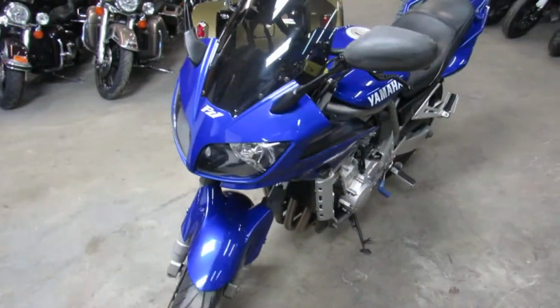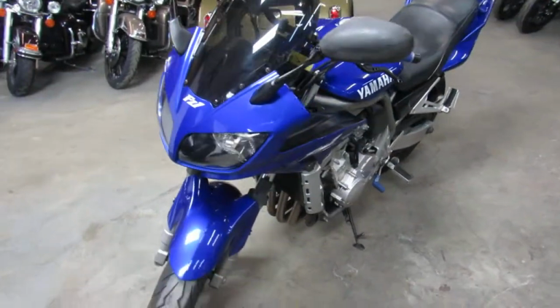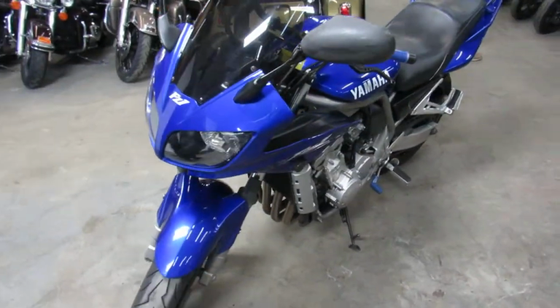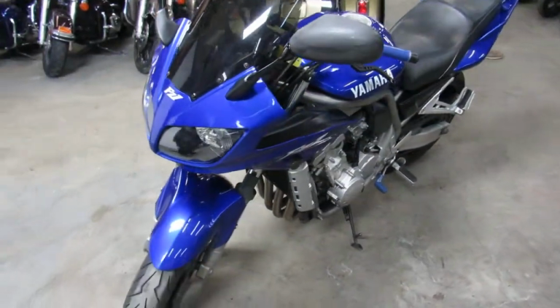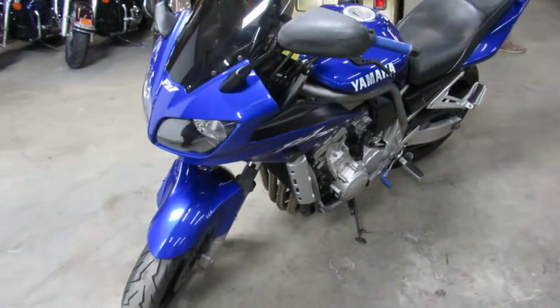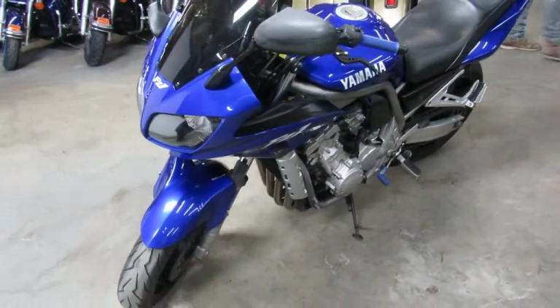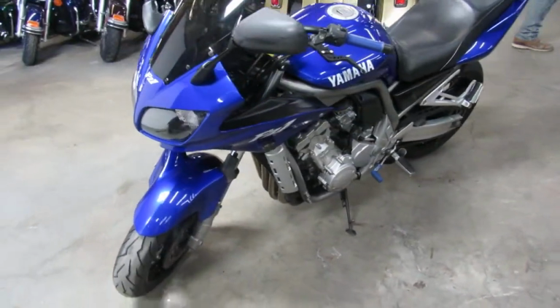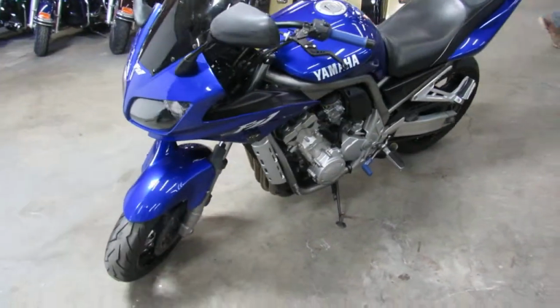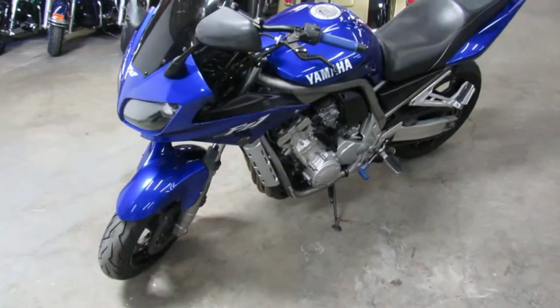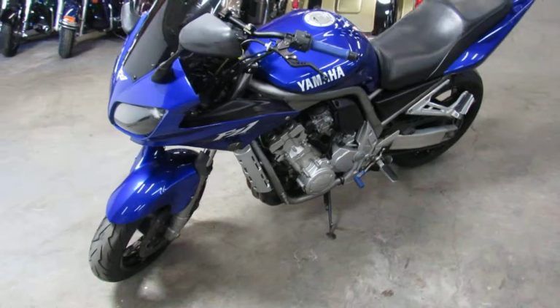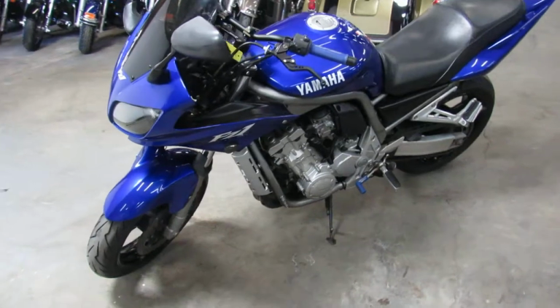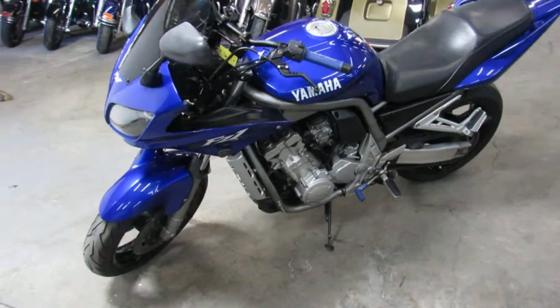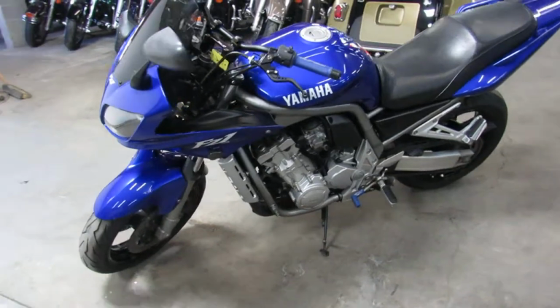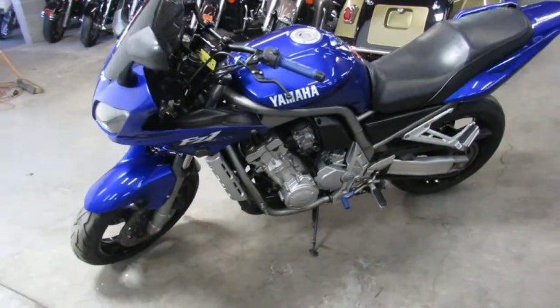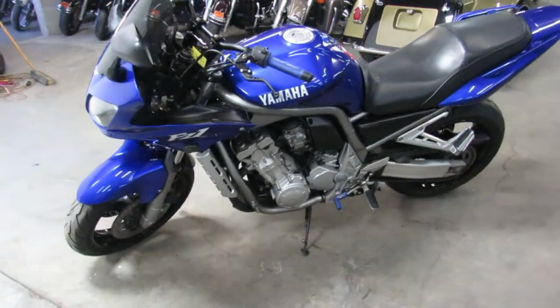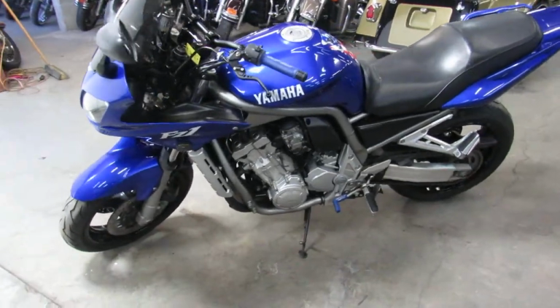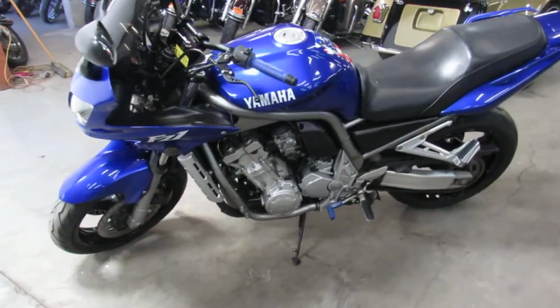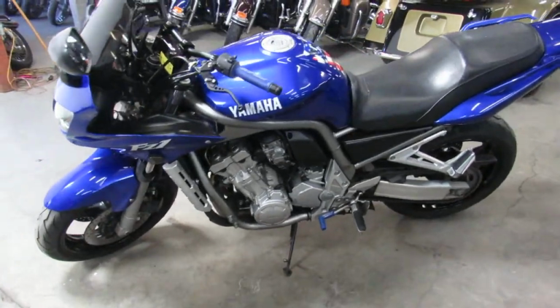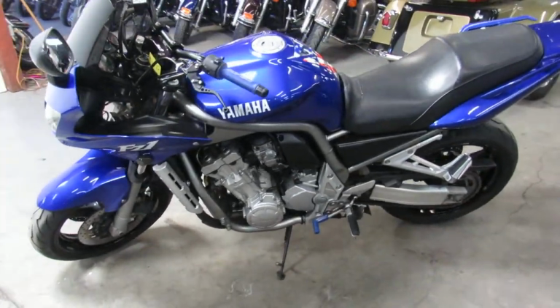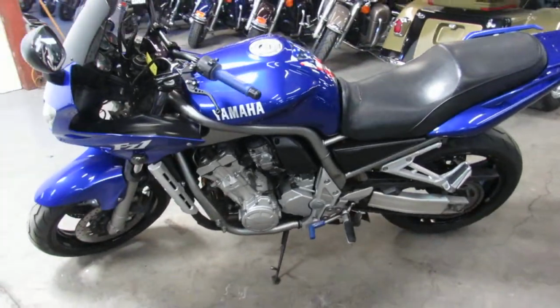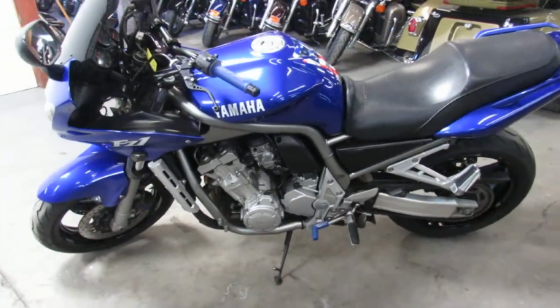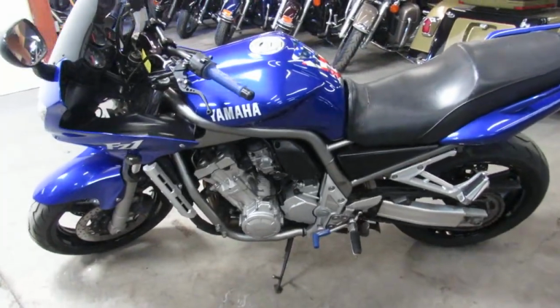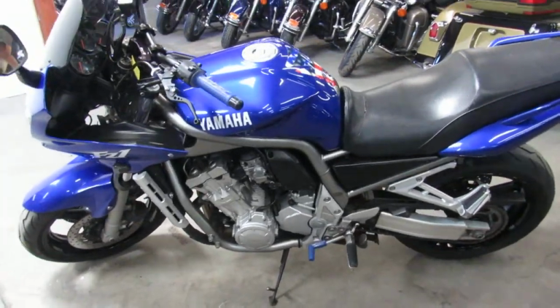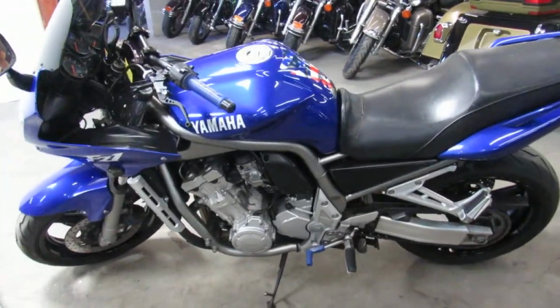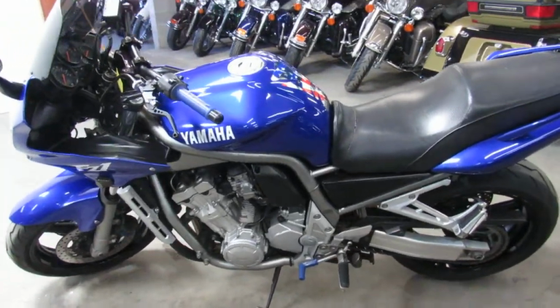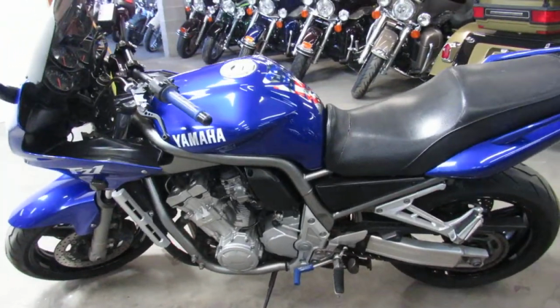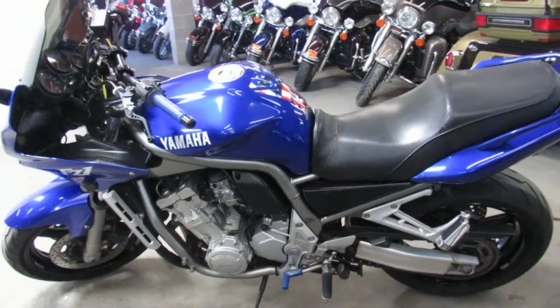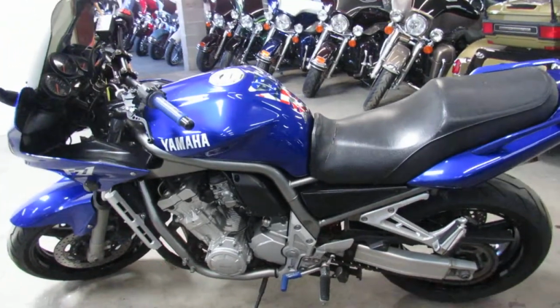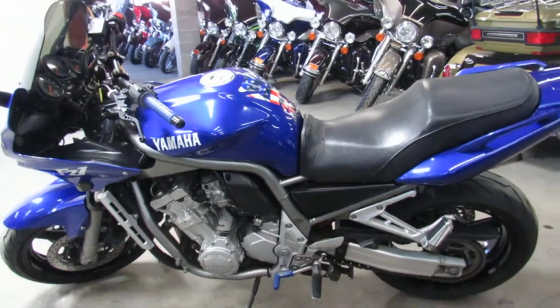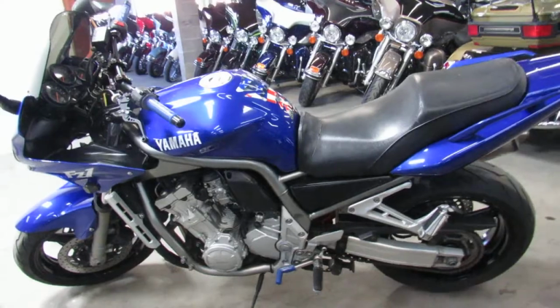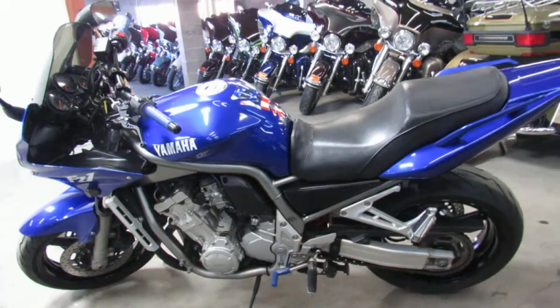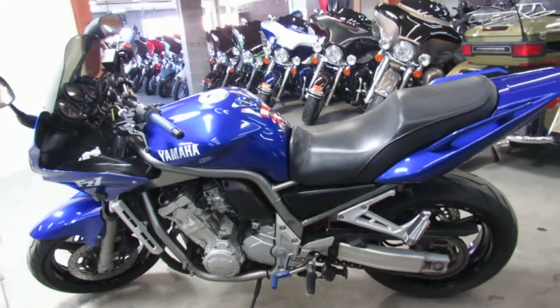We've got financing programs for everyone, leasing programs, layaway programs. Give us a call, we'll get it done — it's 810-648-9500.